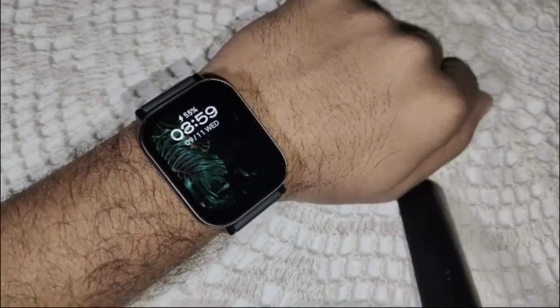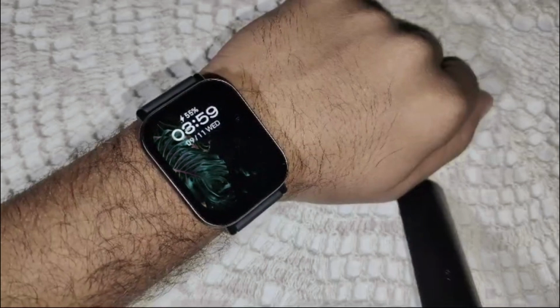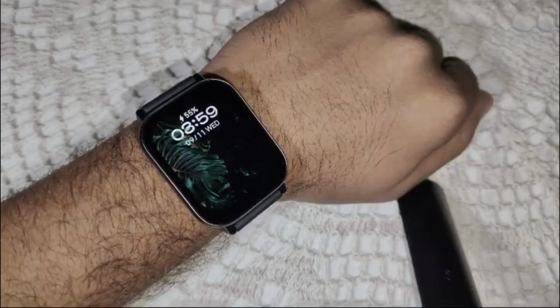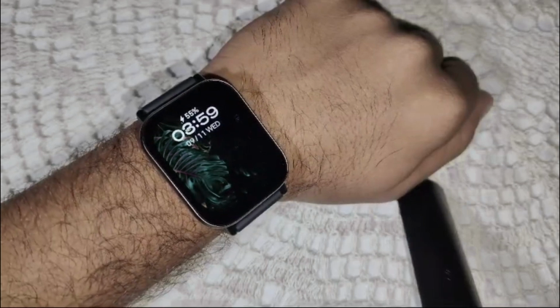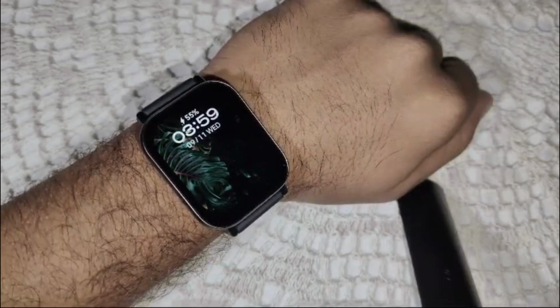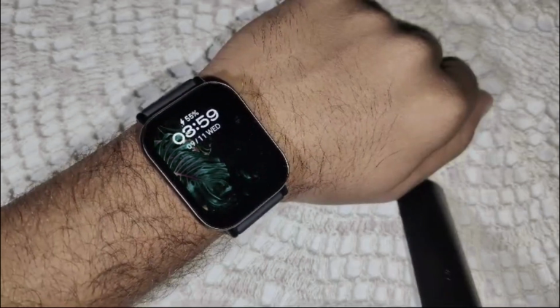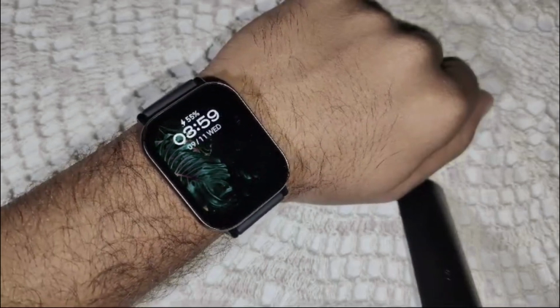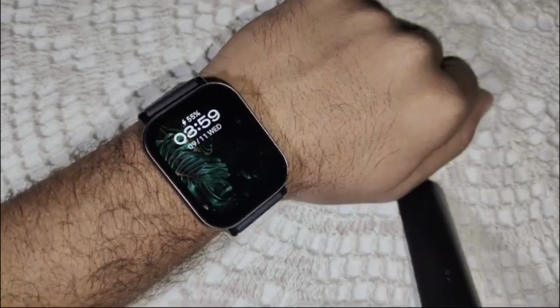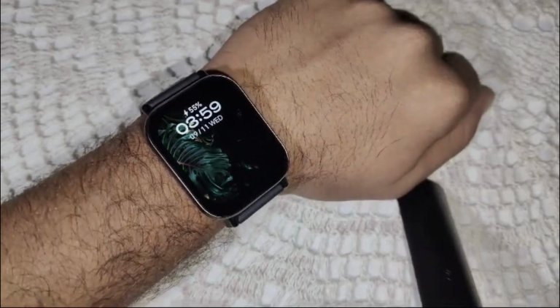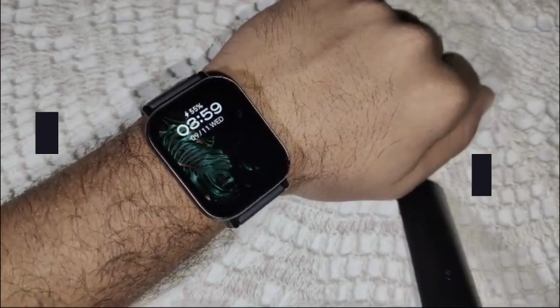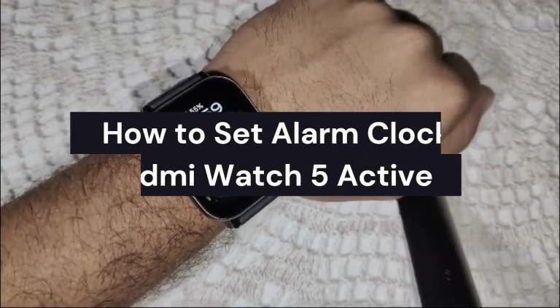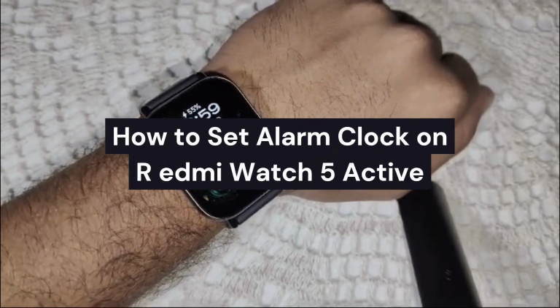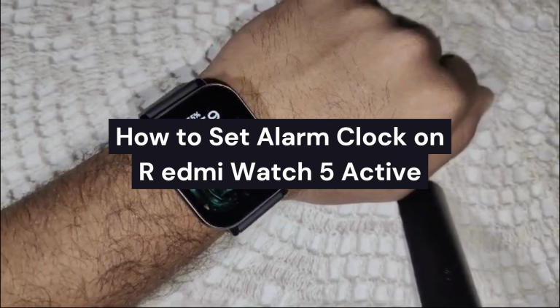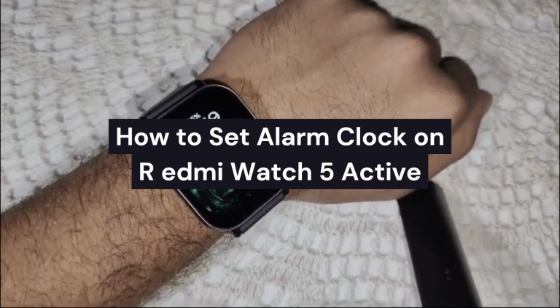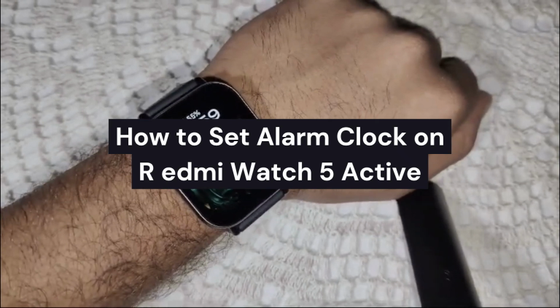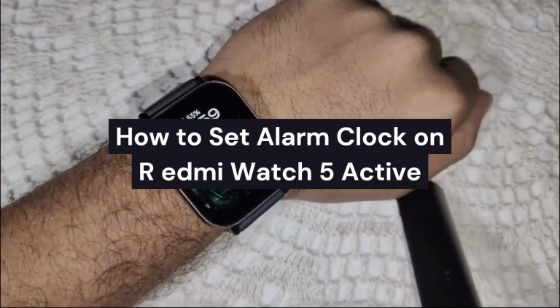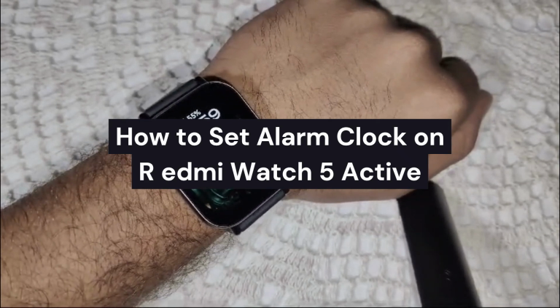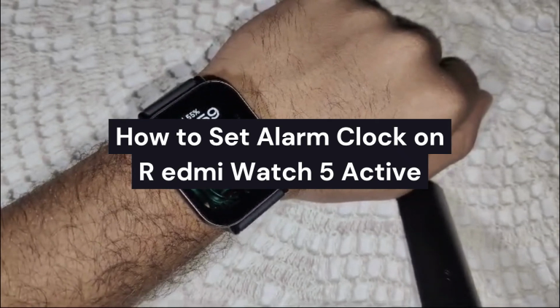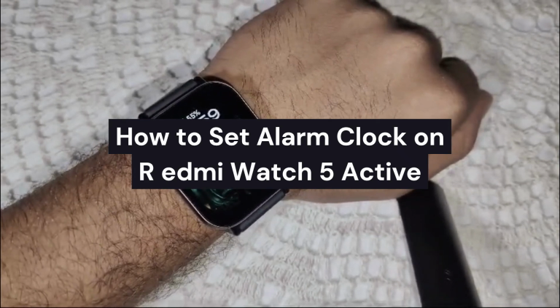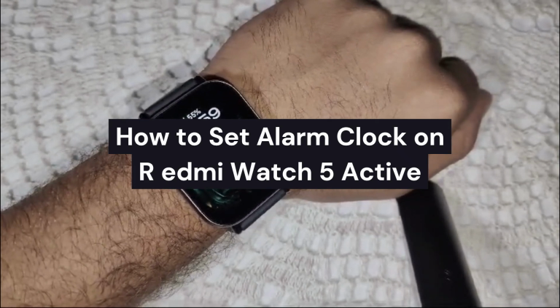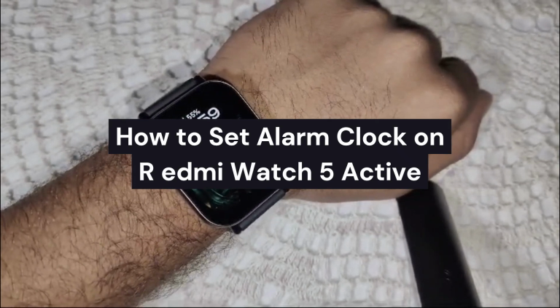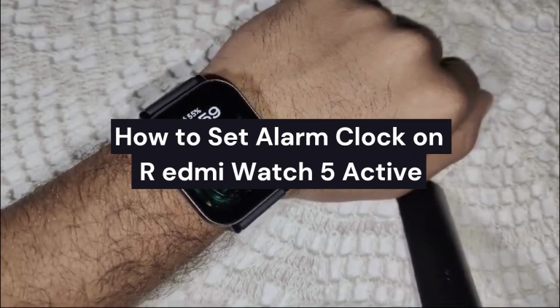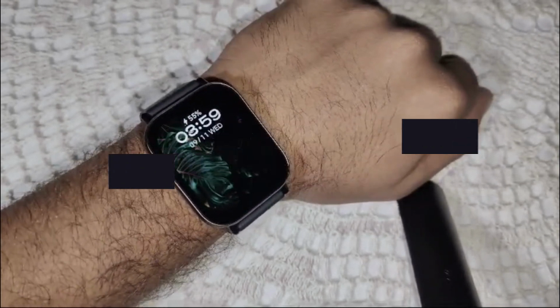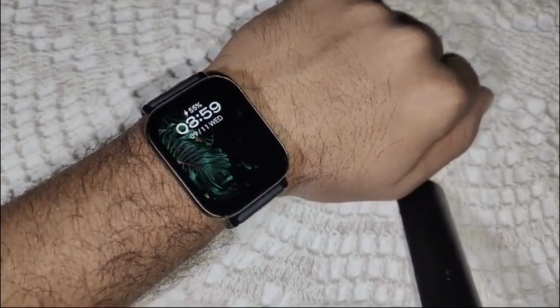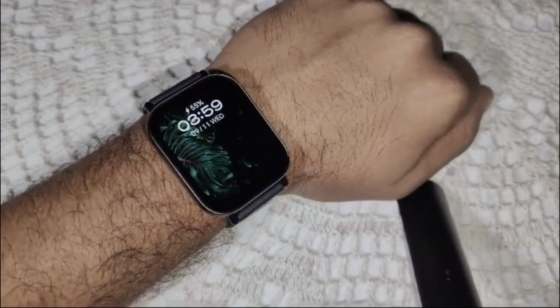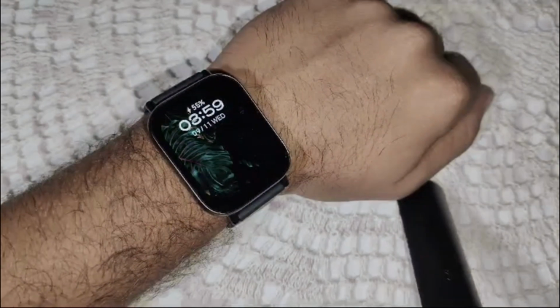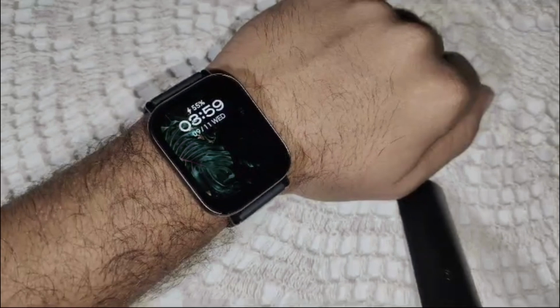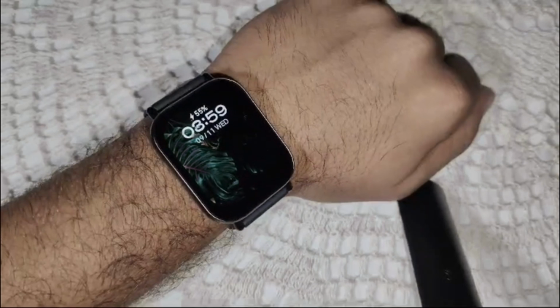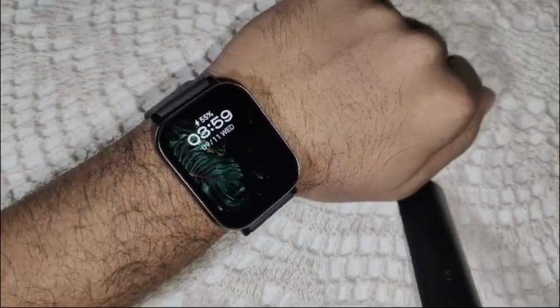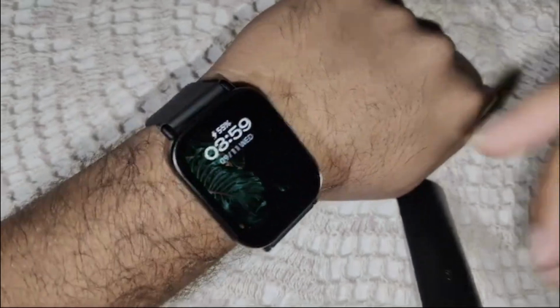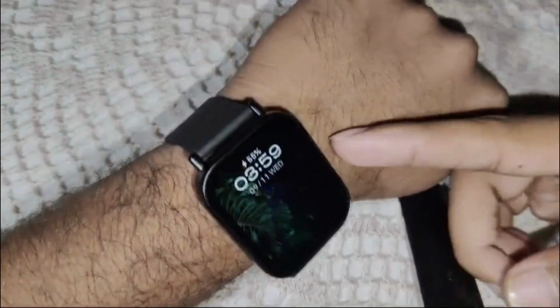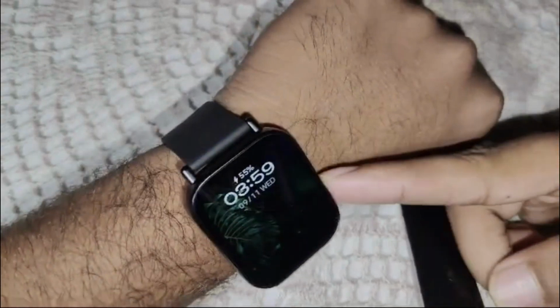Hi guys, welcome back to our channel. In this video we are going to guide you on how to set the alarm clock in your Redmi Watch 5 Active.